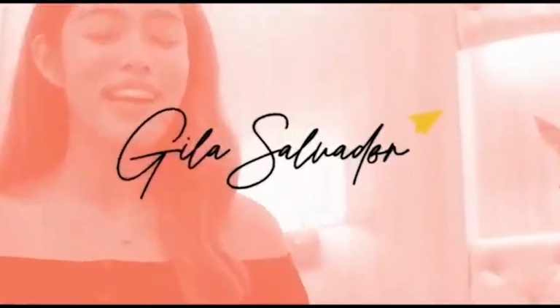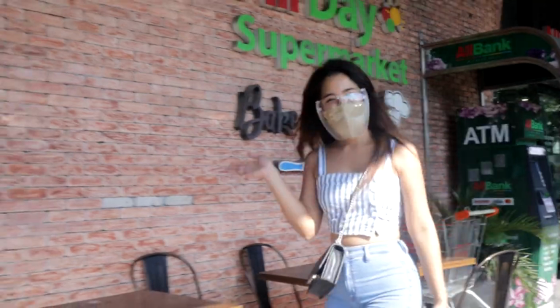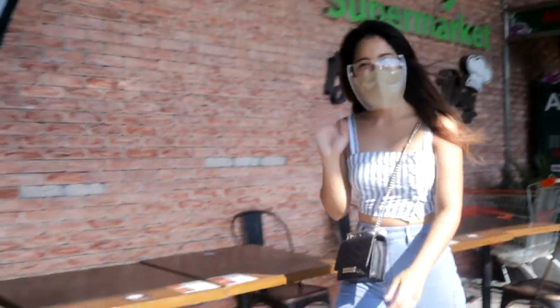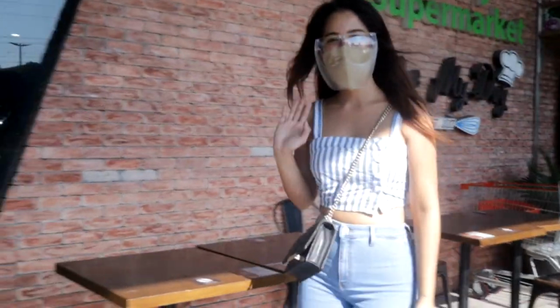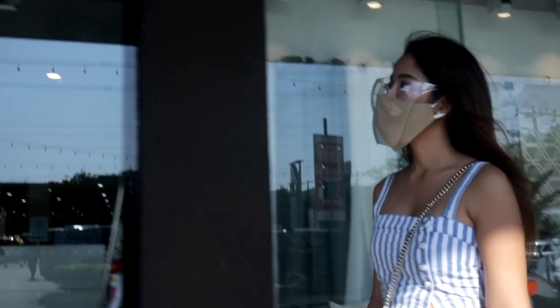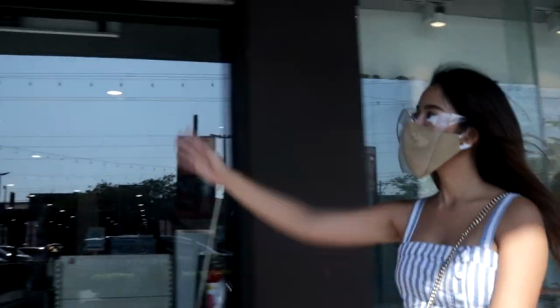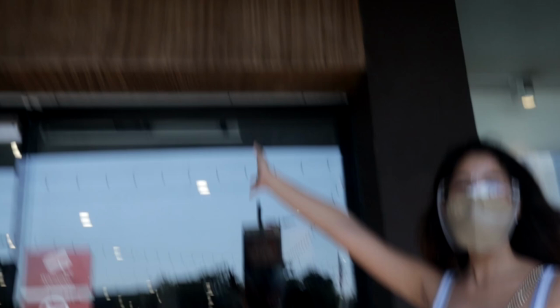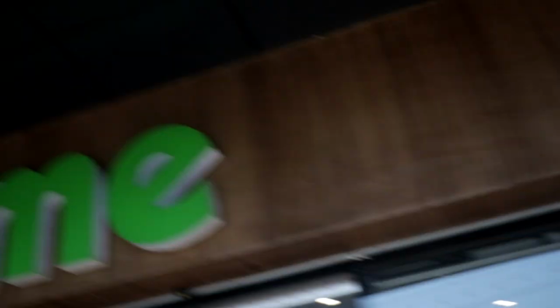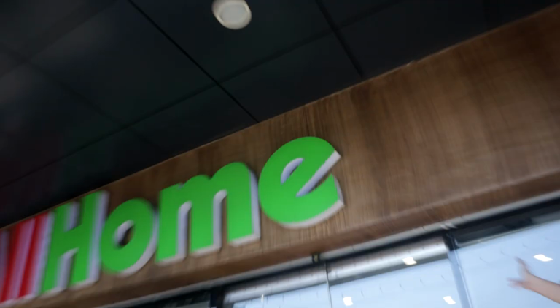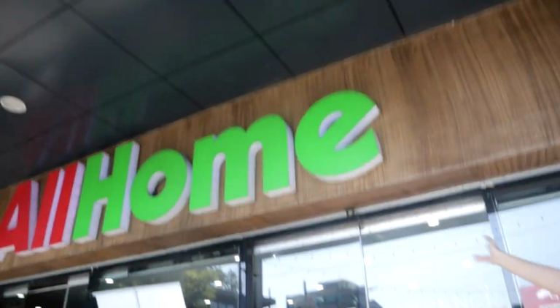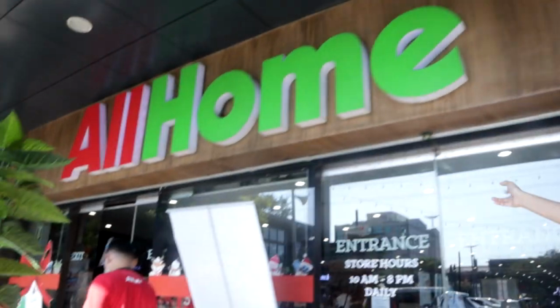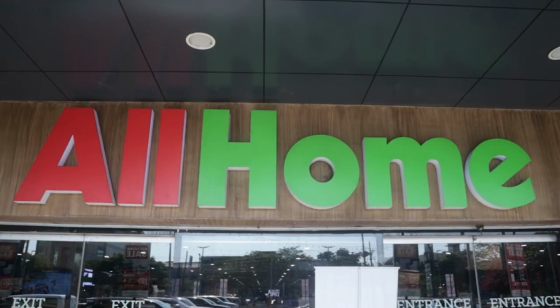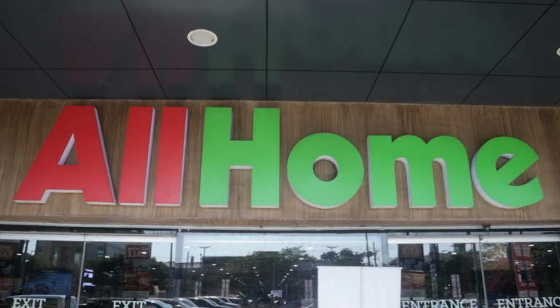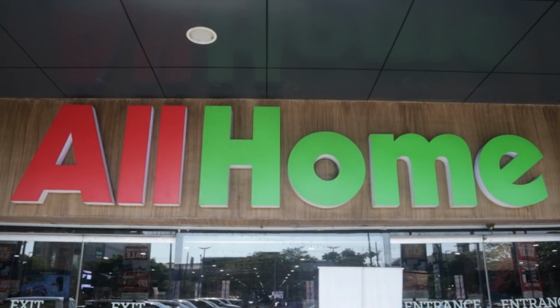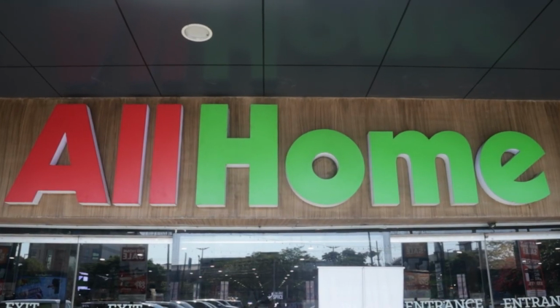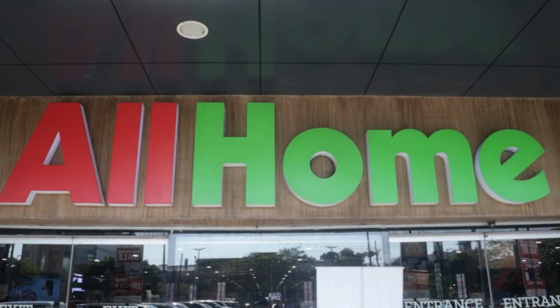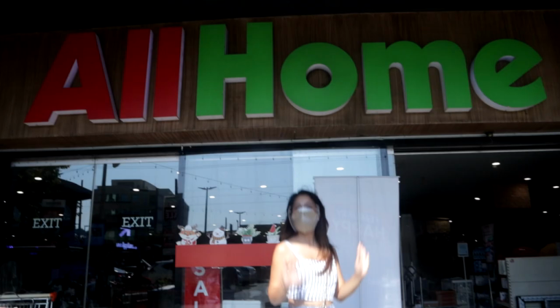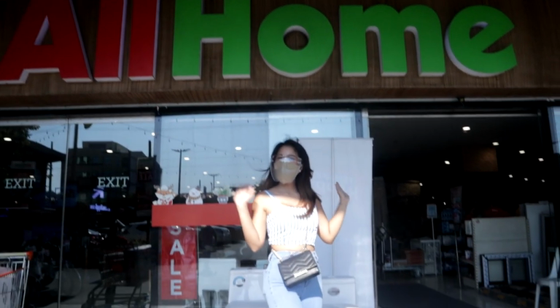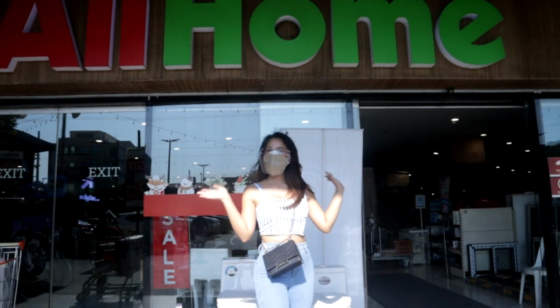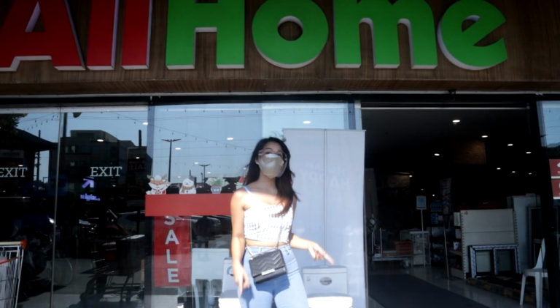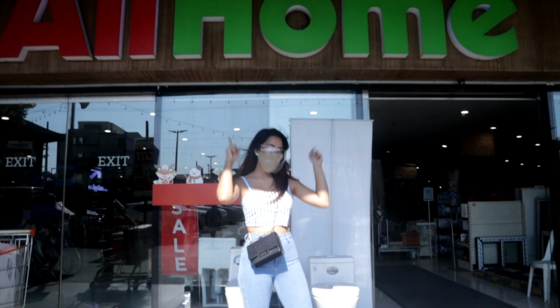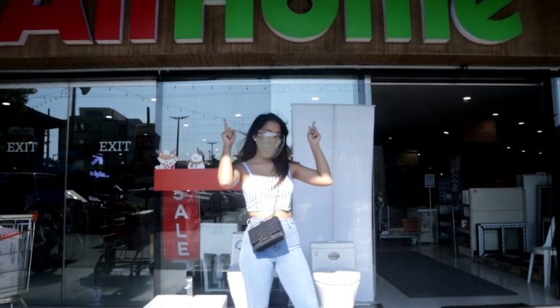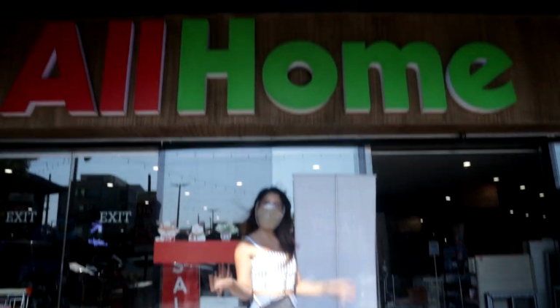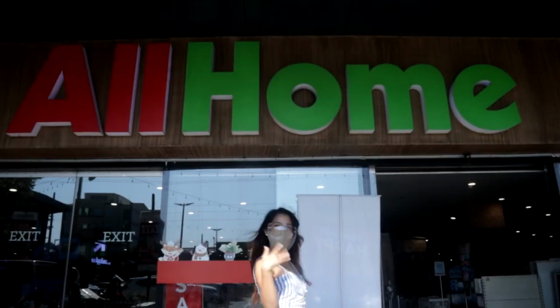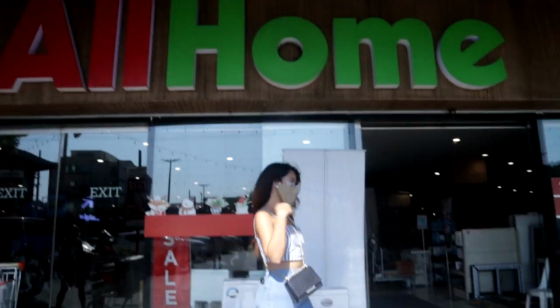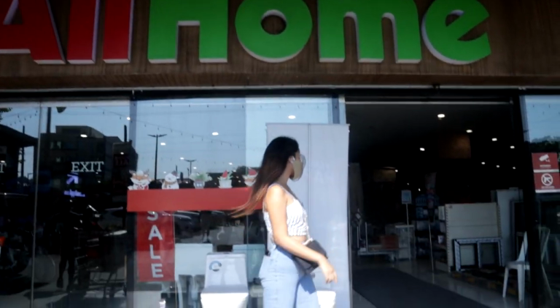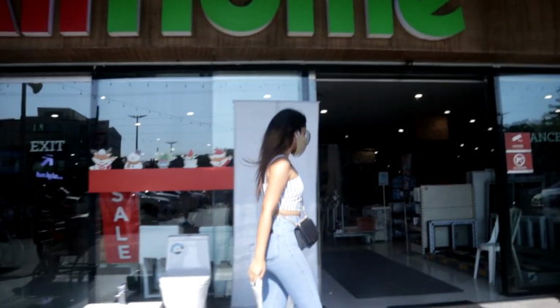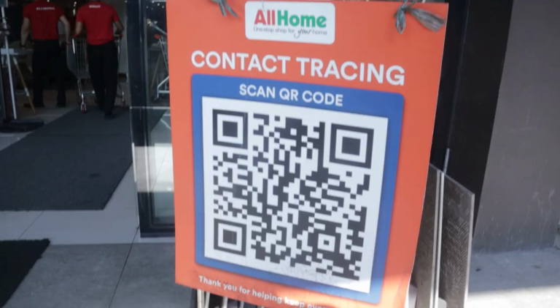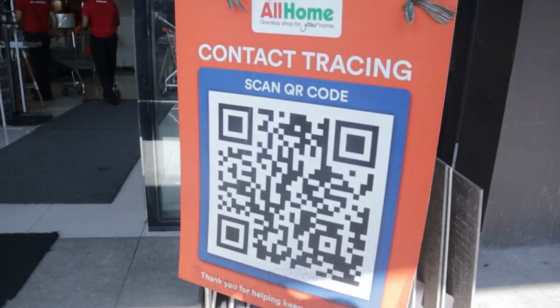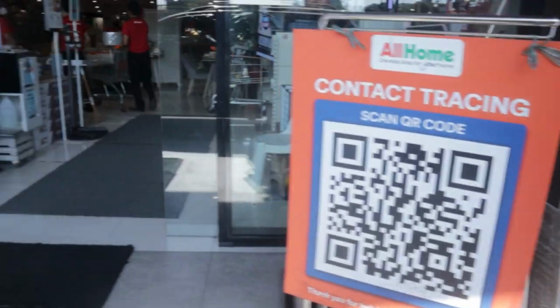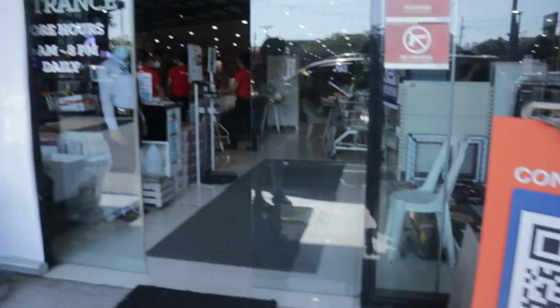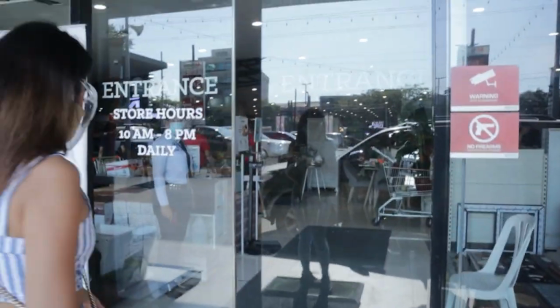Hey guys, welcome back to Making It Happen! Today I'm going to take you on a virtual tour of All Home, your one-stop shop for your home. Let's get started!